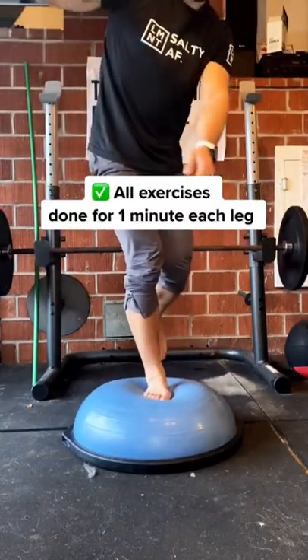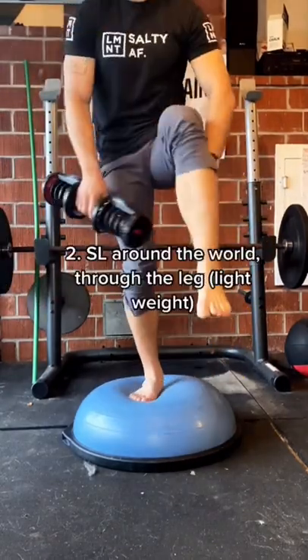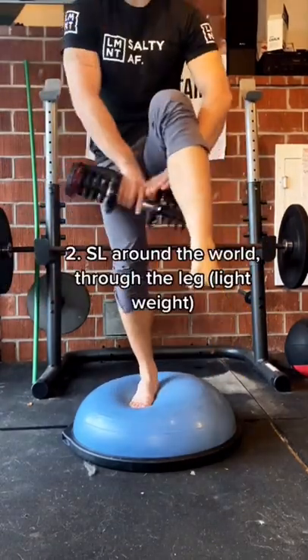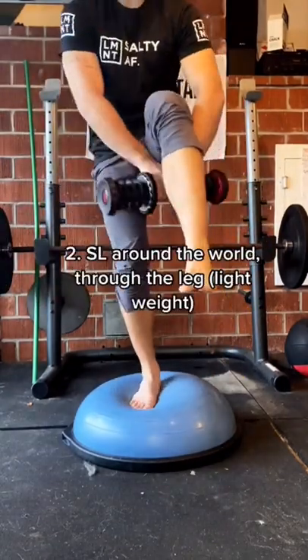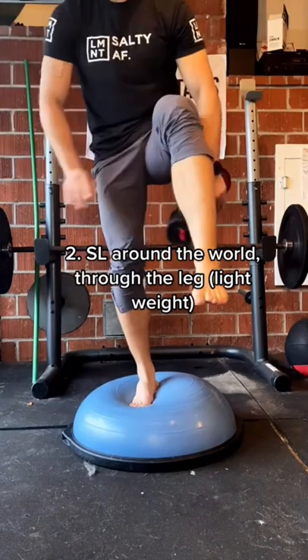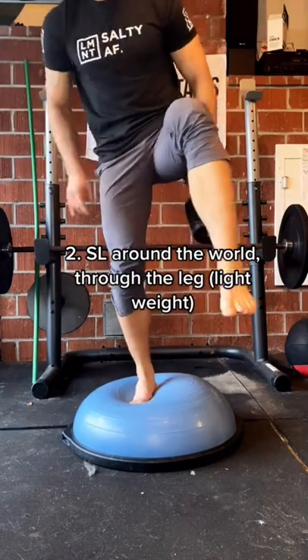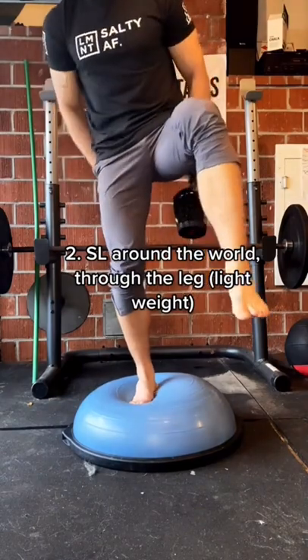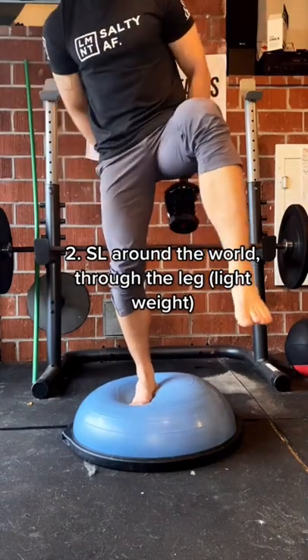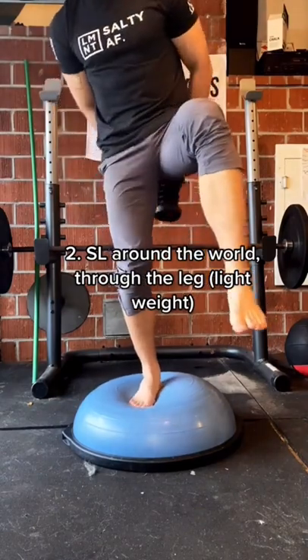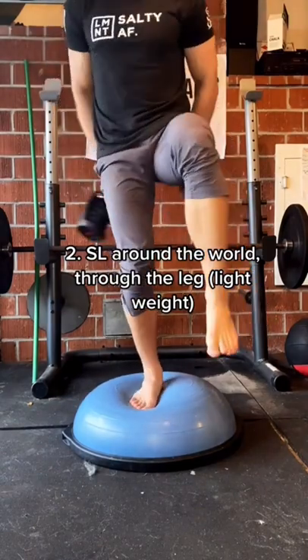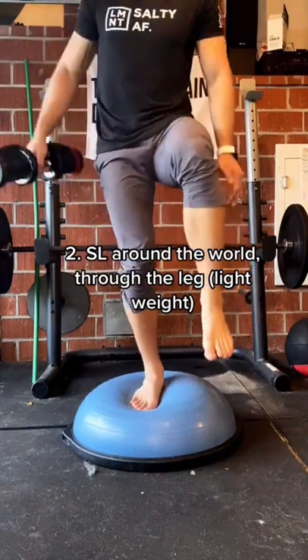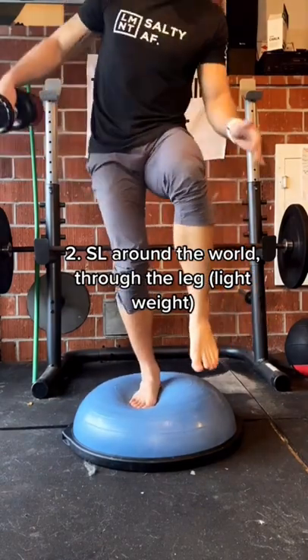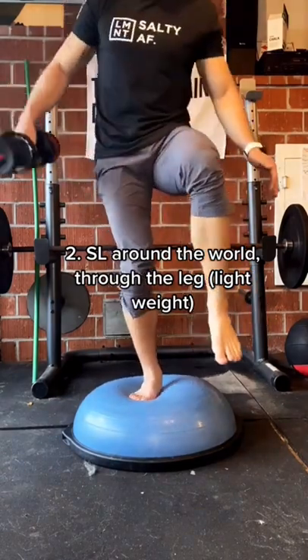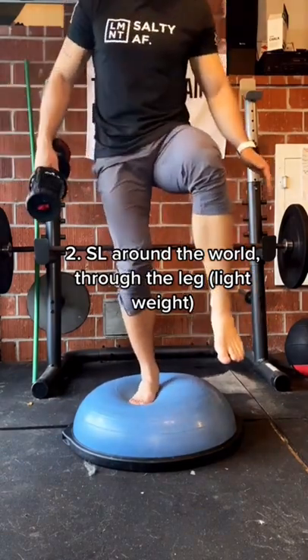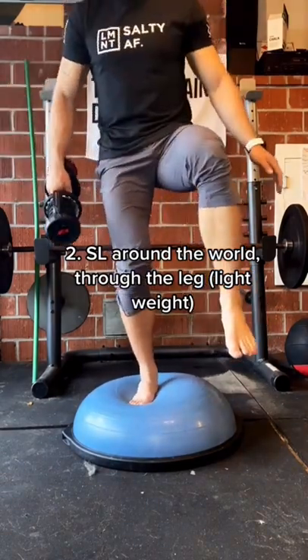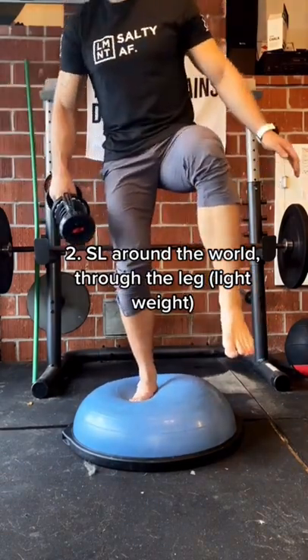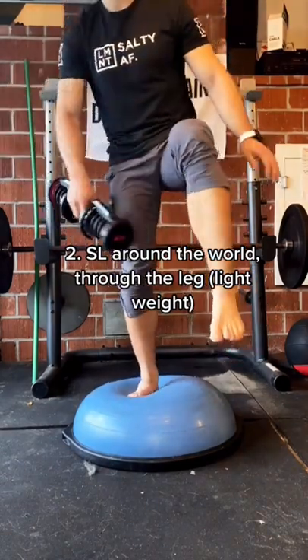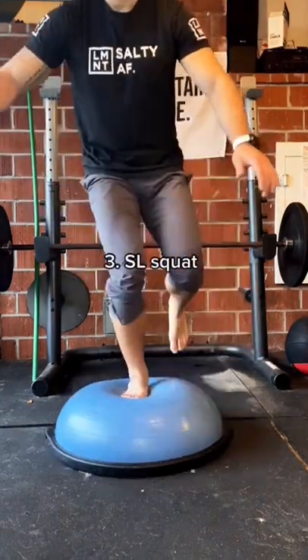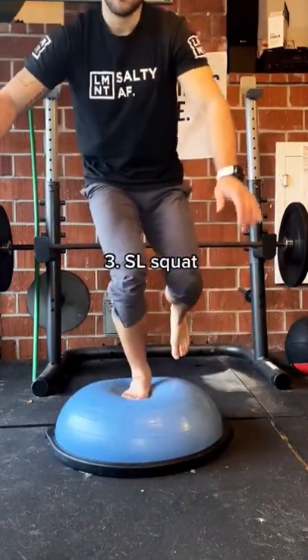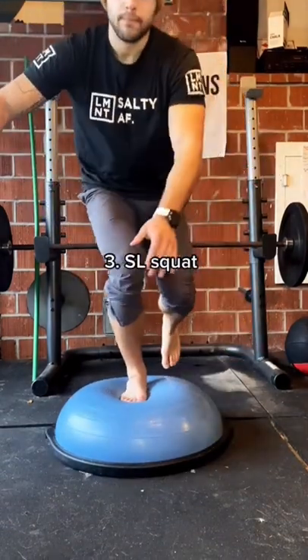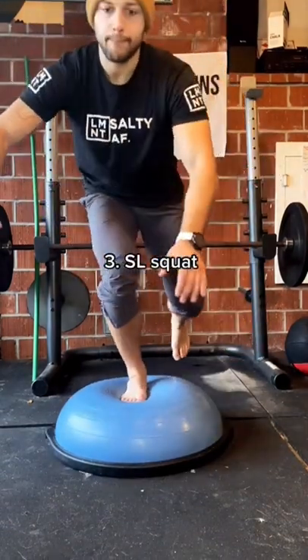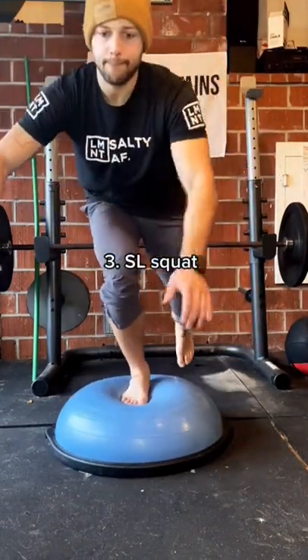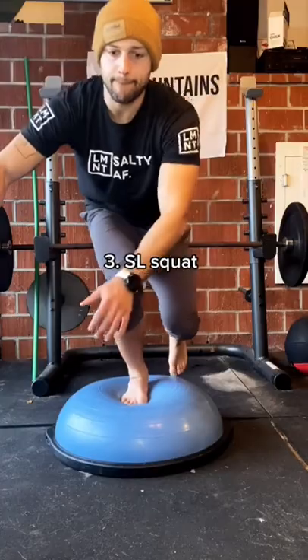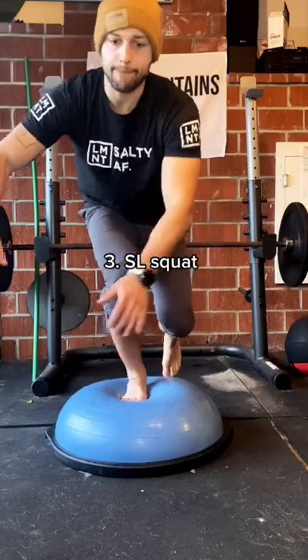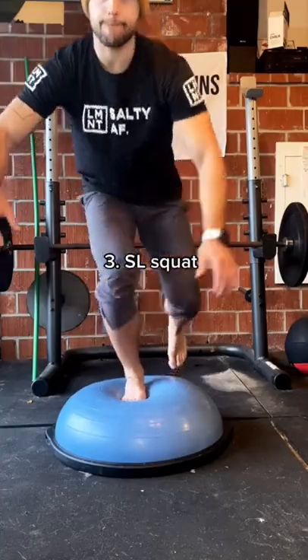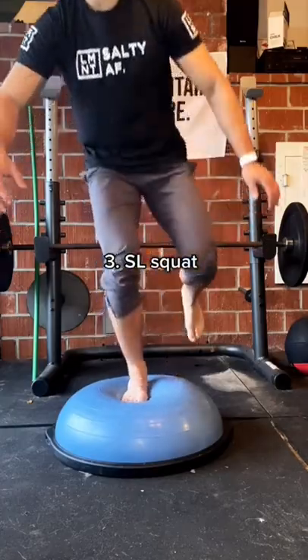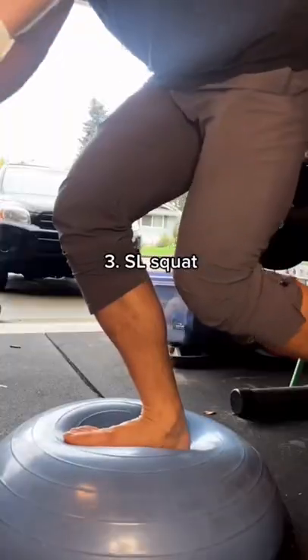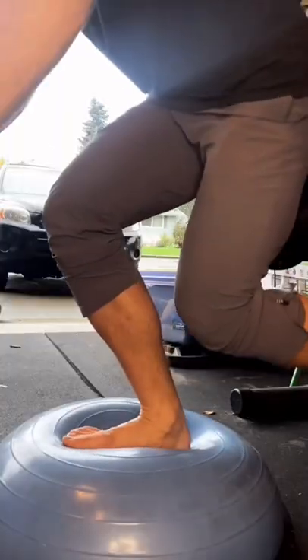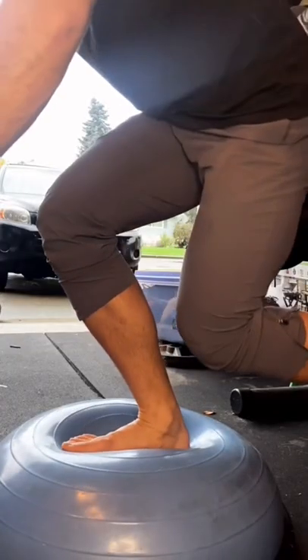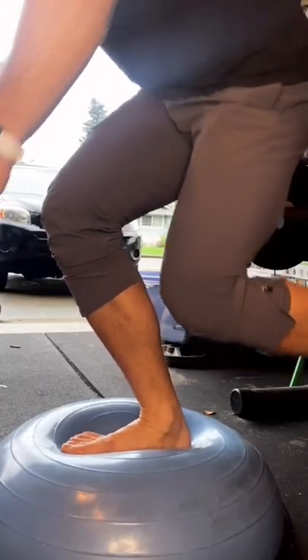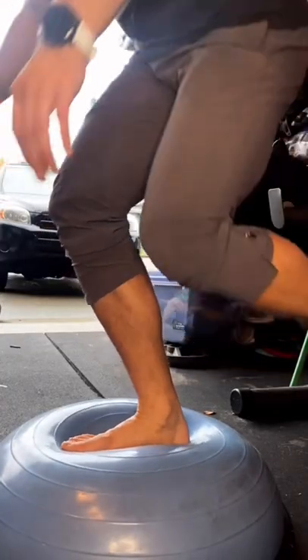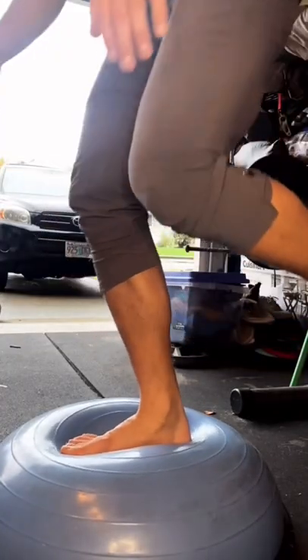Number two: I'll grab a weight, balance one leg on the ball, and pass it through my leg. Three is just a single leg squat. Look how much that foot and ankle is working.